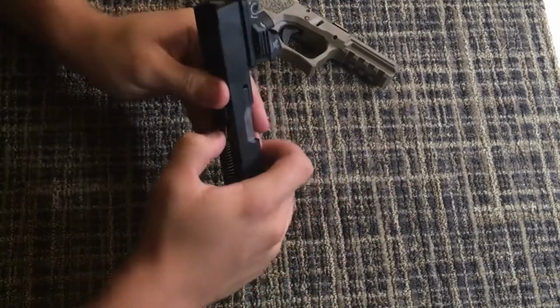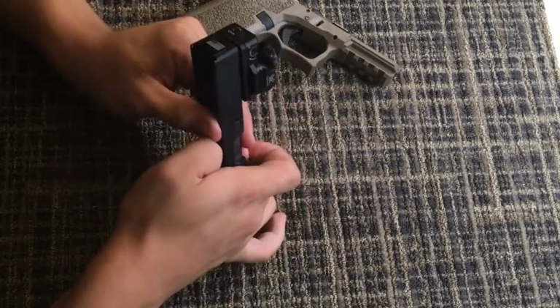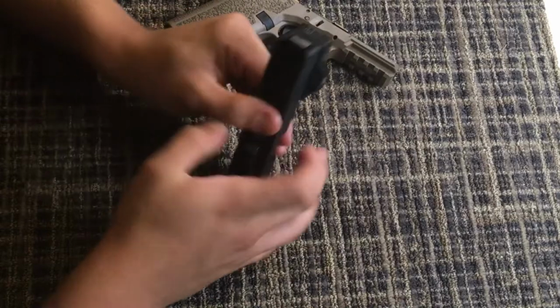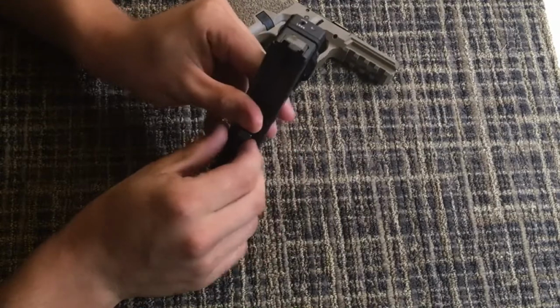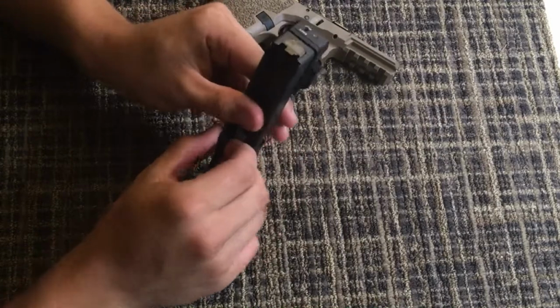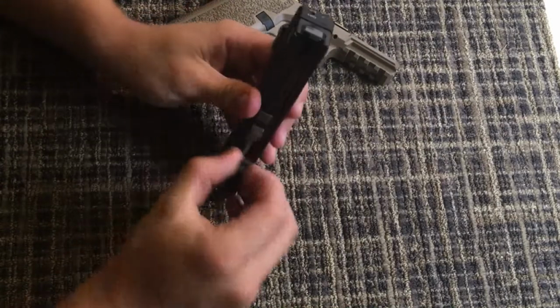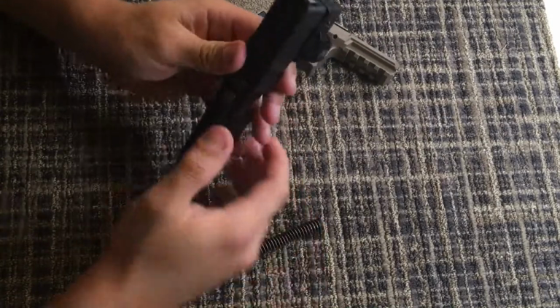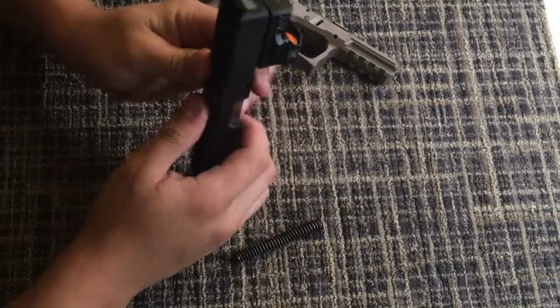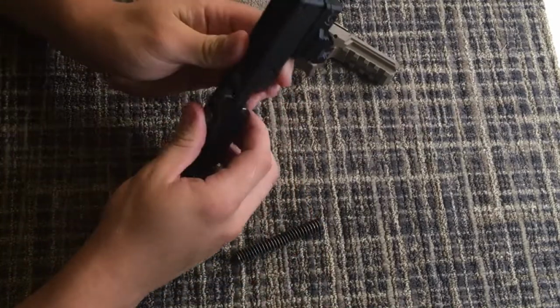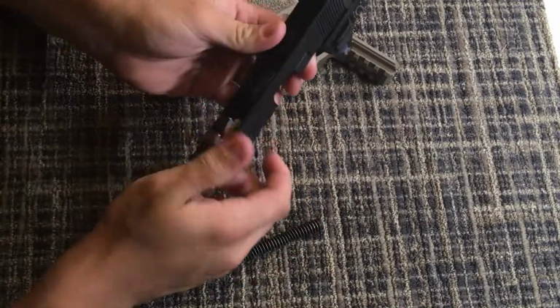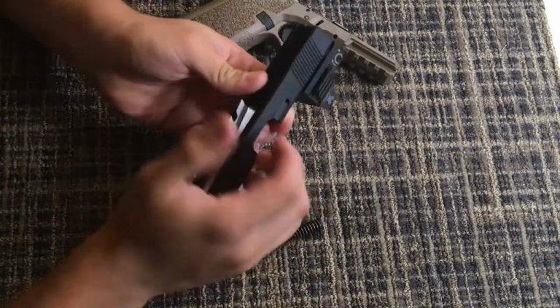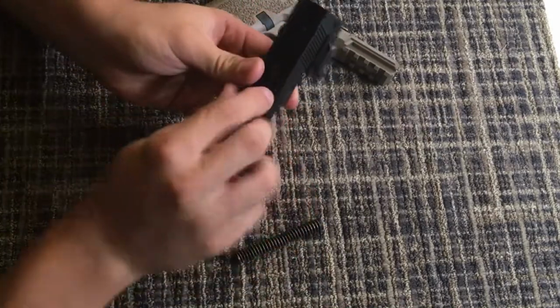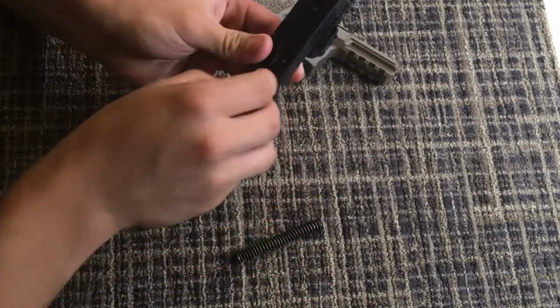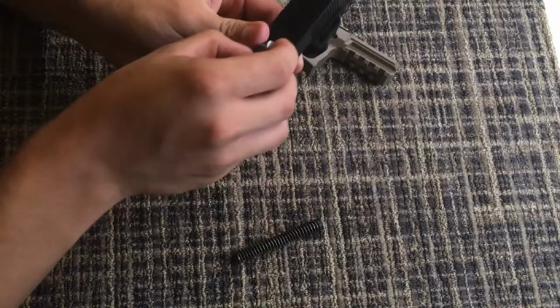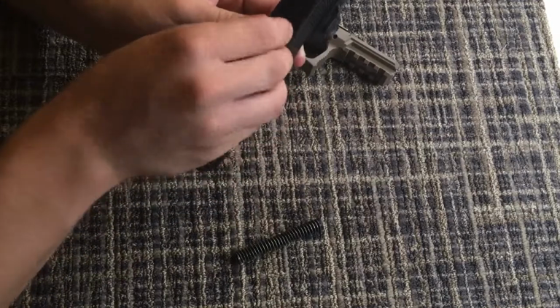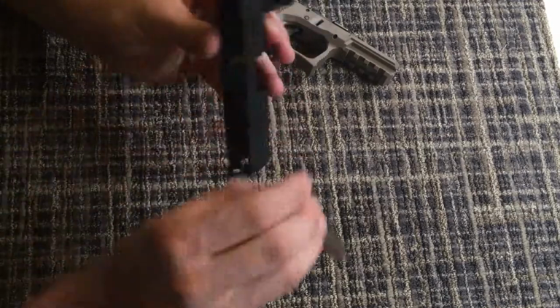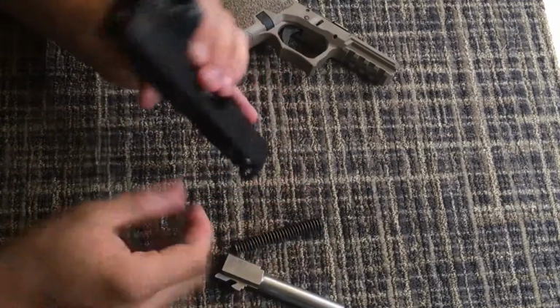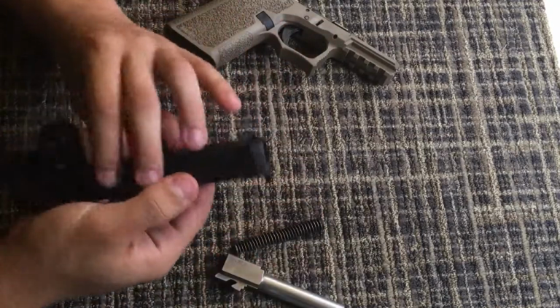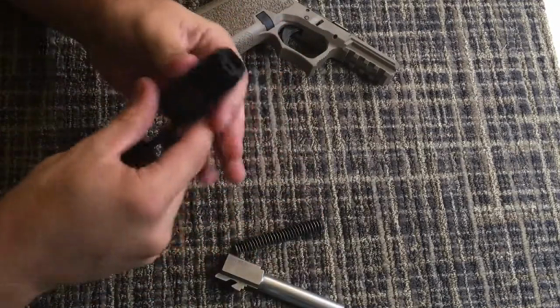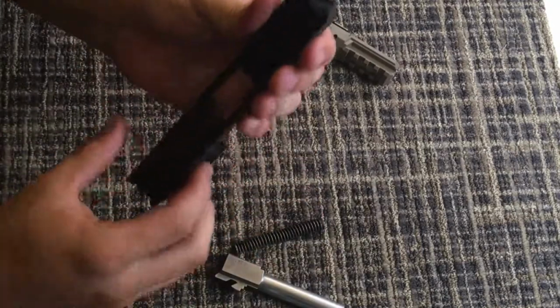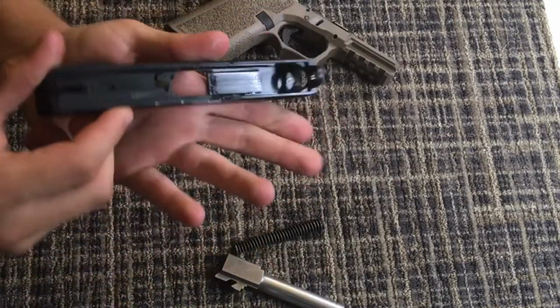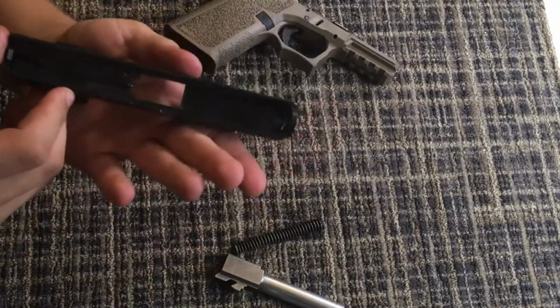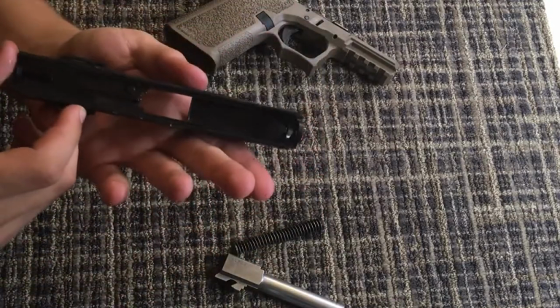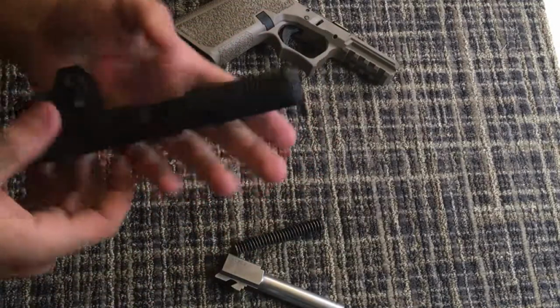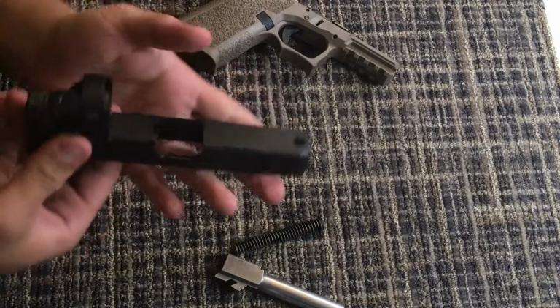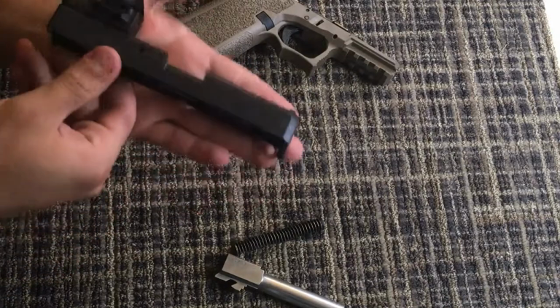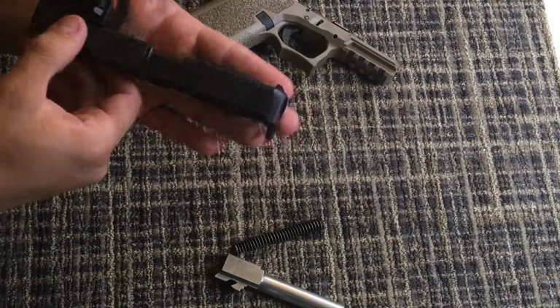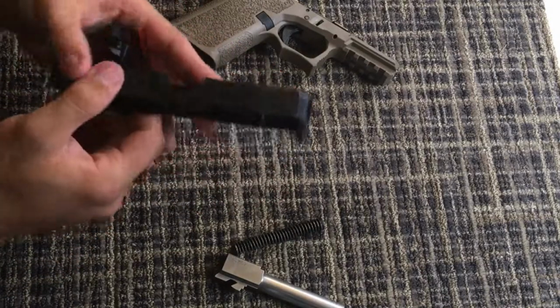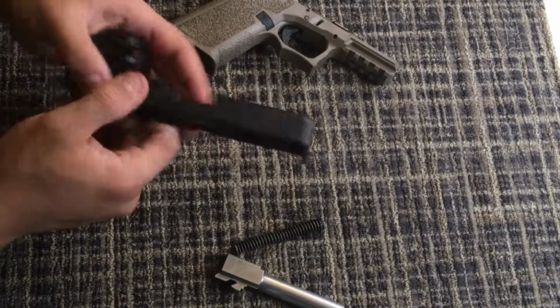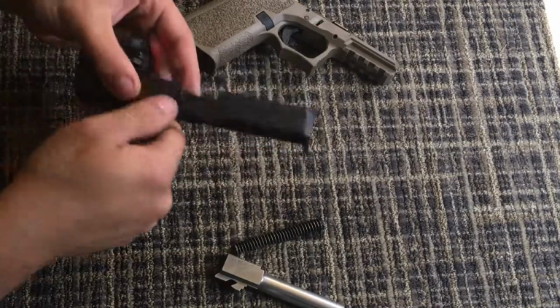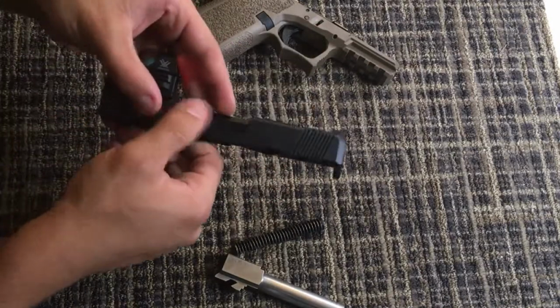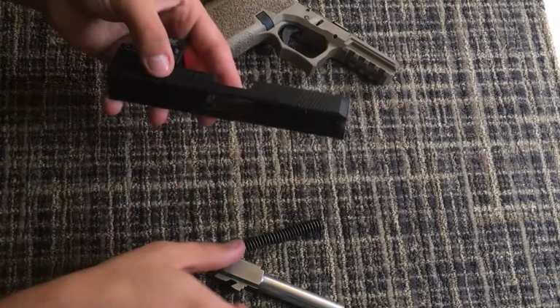Let's pull out the spring — the spring's really stiff because it's OEM. I got an OEM barrel with it, that's been running good. That's what the slide looks like on the inside — it's been working pretty good. I got a flush ejector with it.